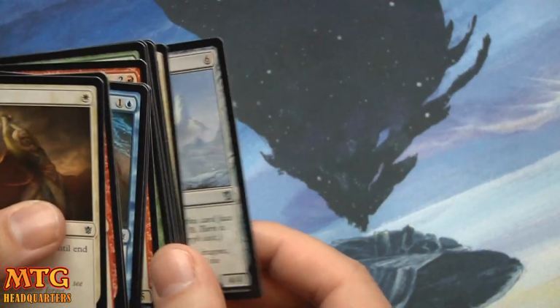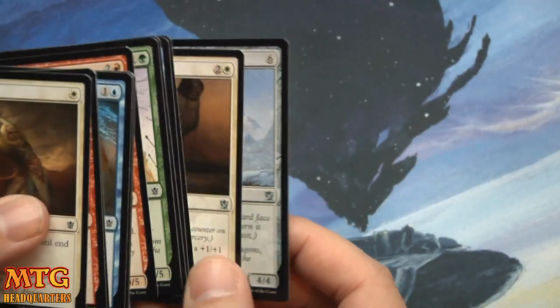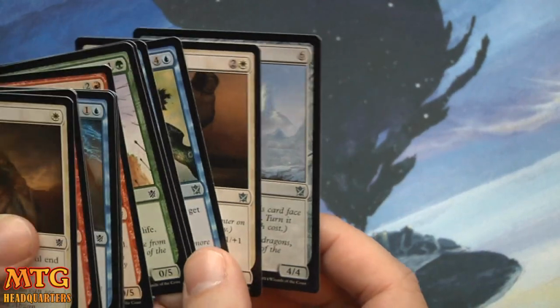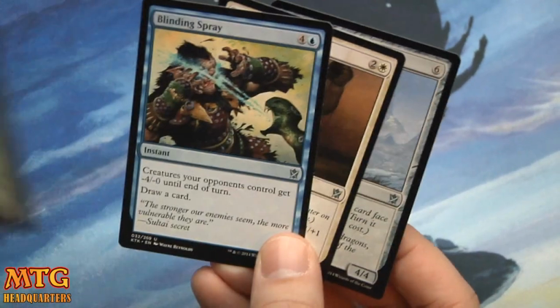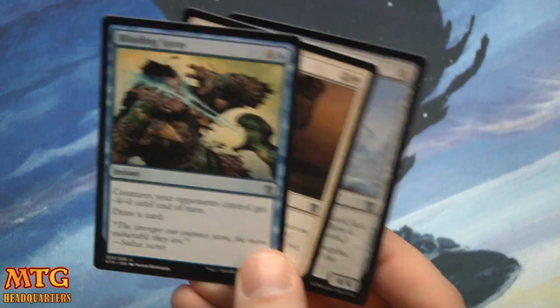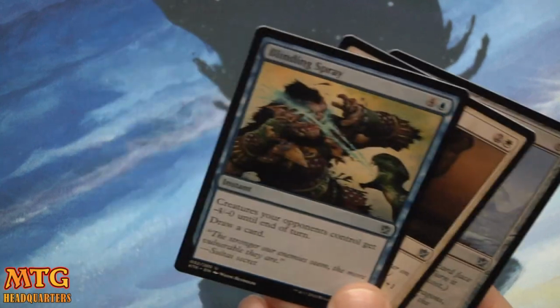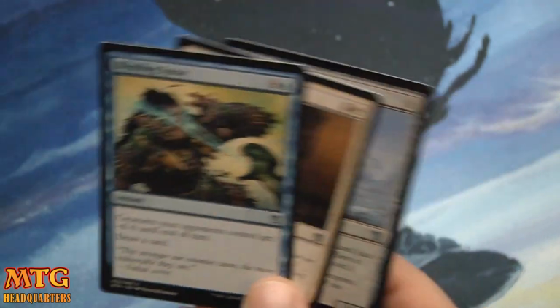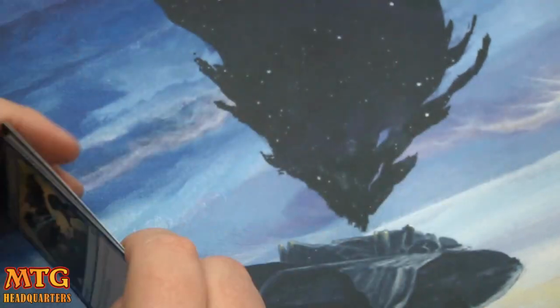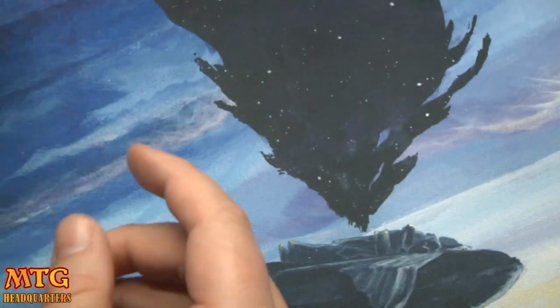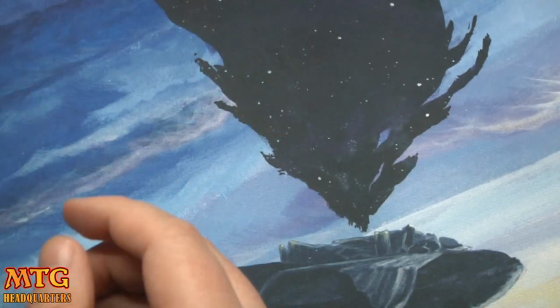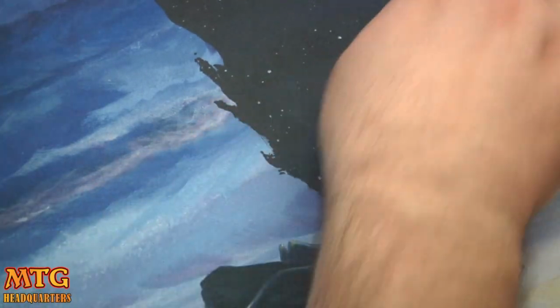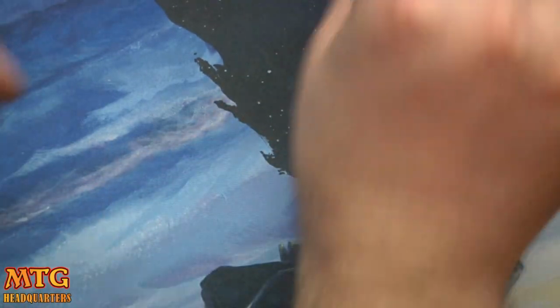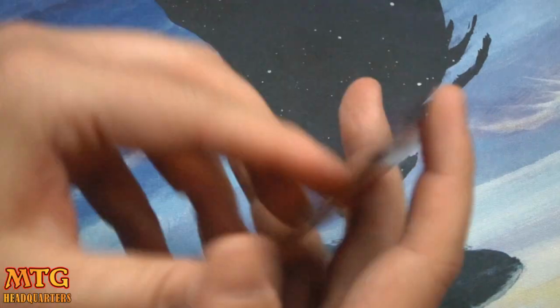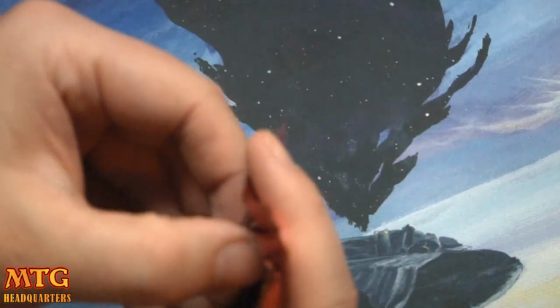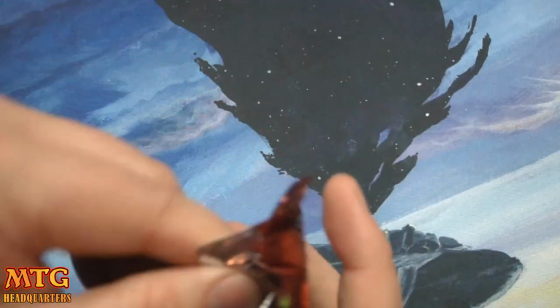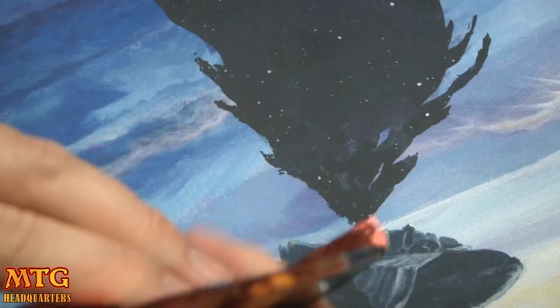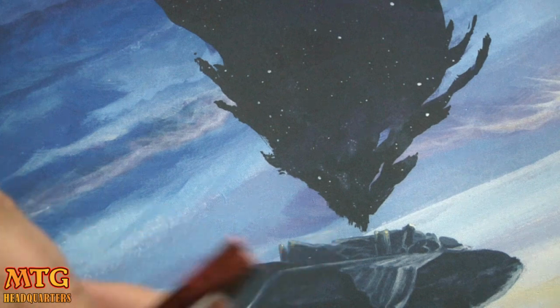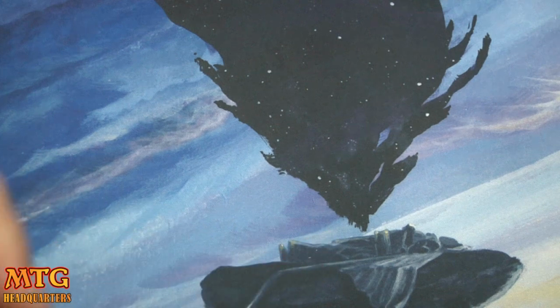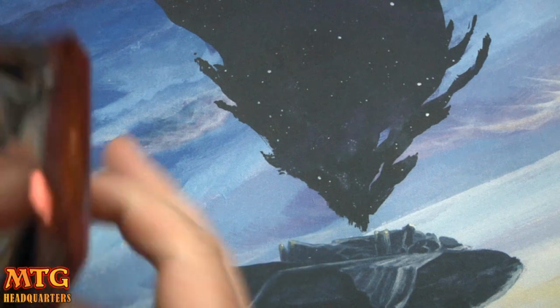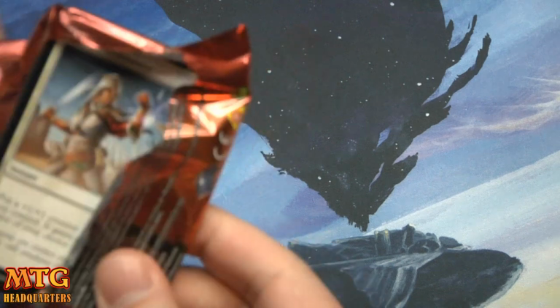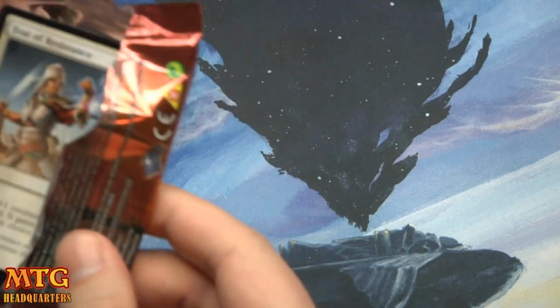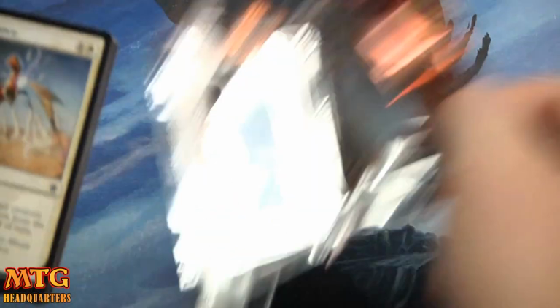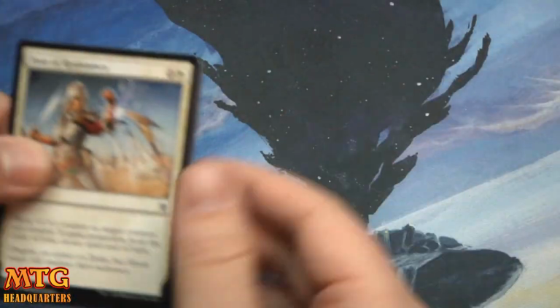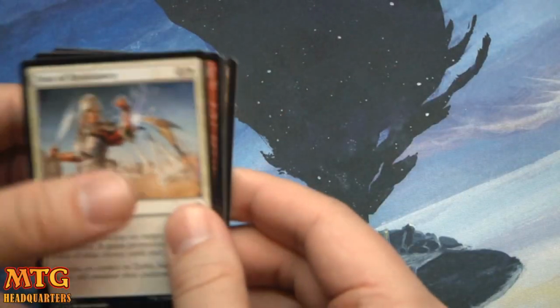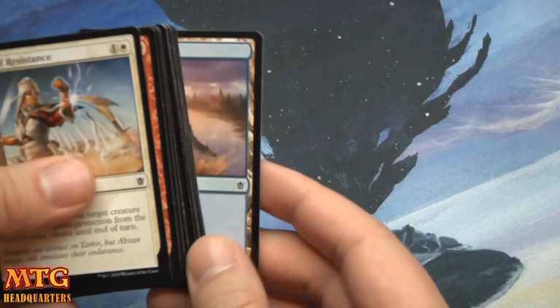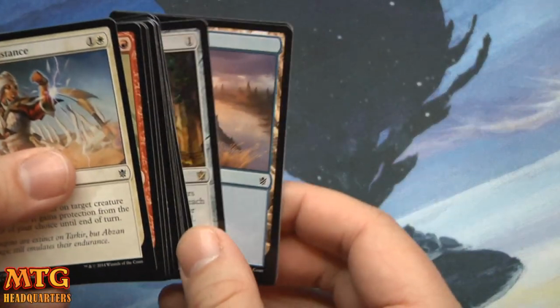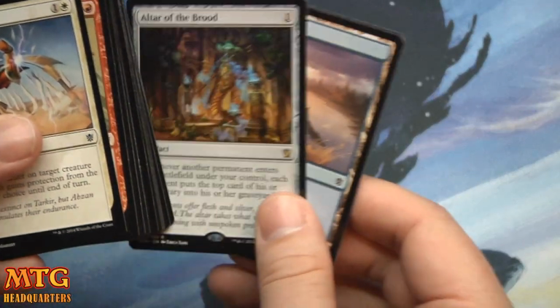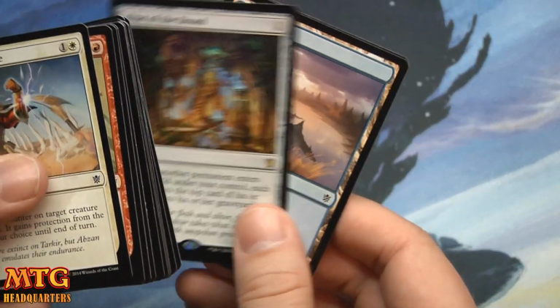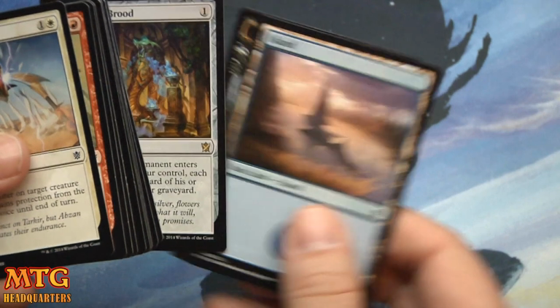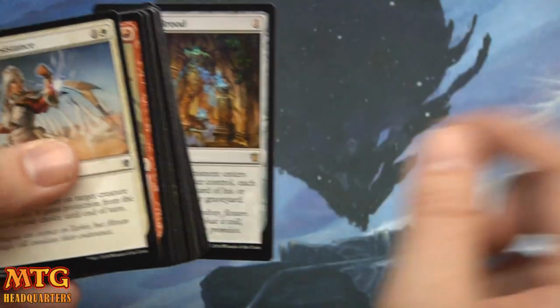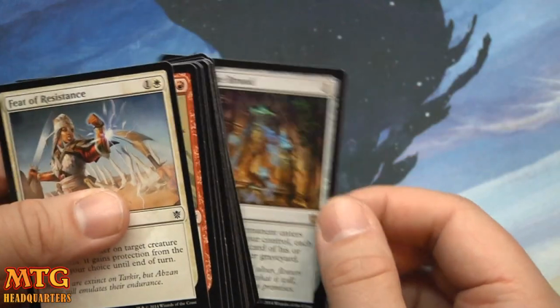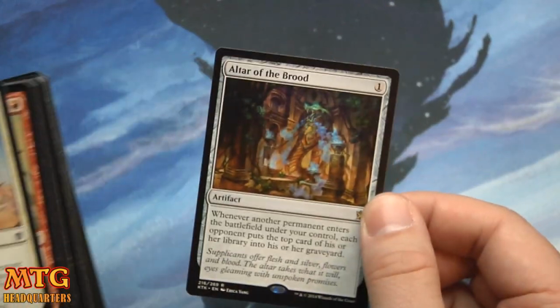Gorfire Blade — fun little card in draft, I think. You can put it on a creature that's morphed, which is kind of fun. Altar of the Brood.